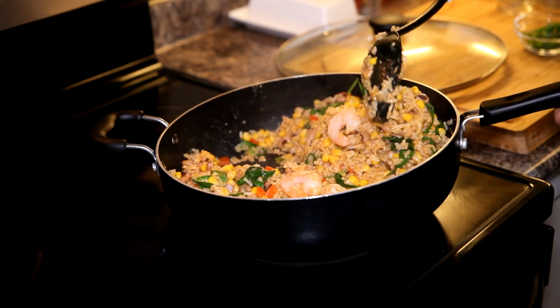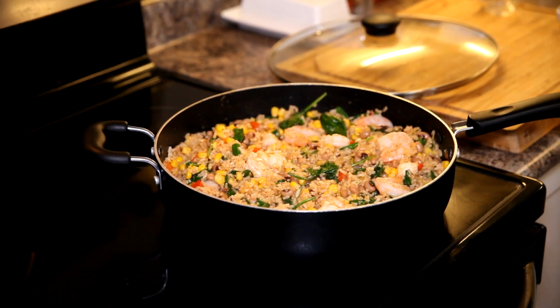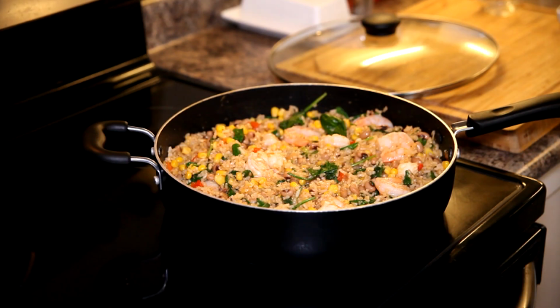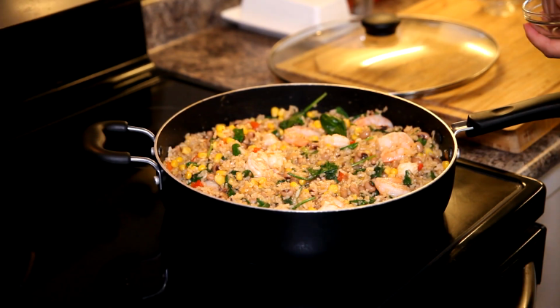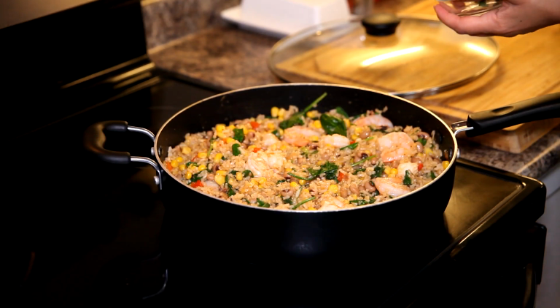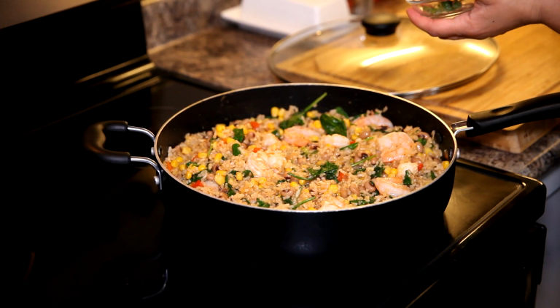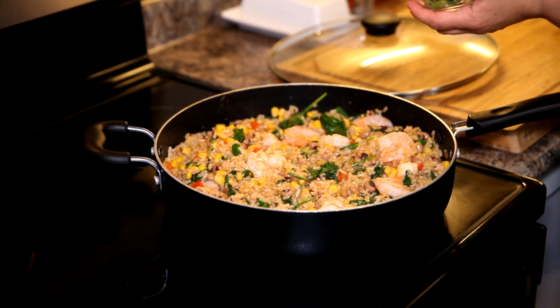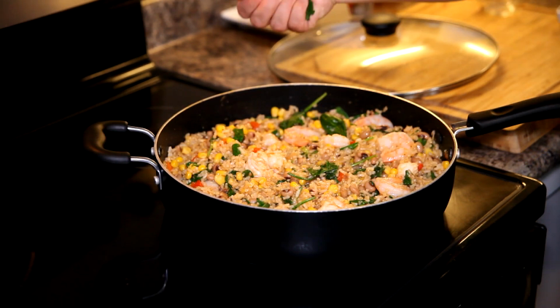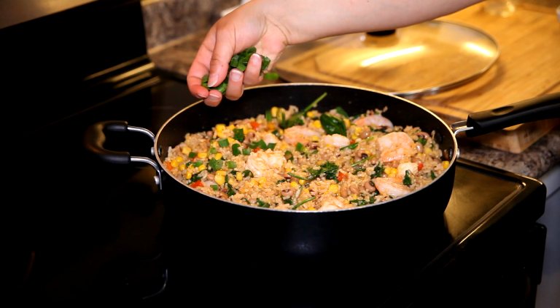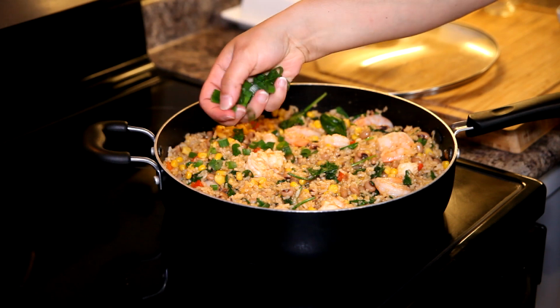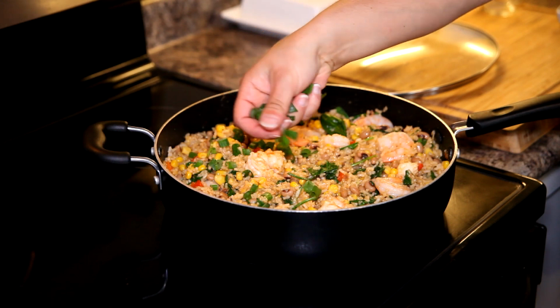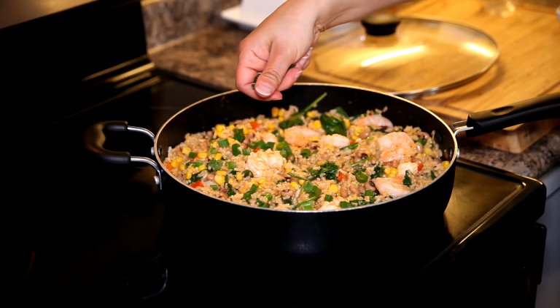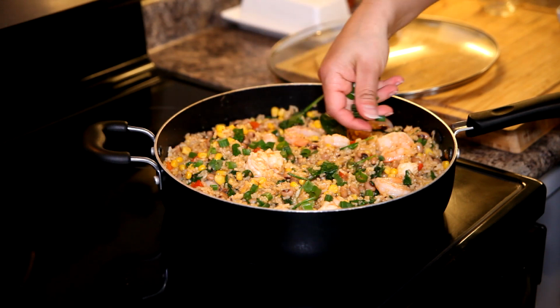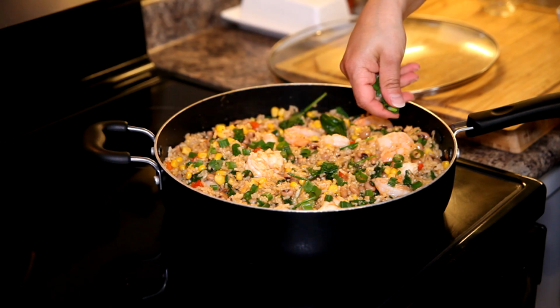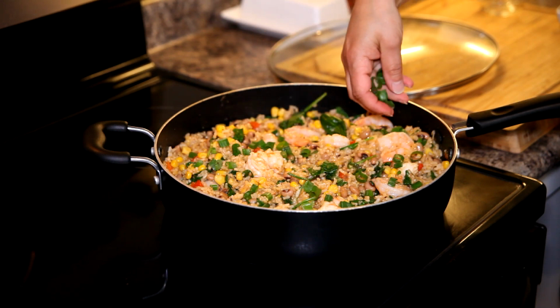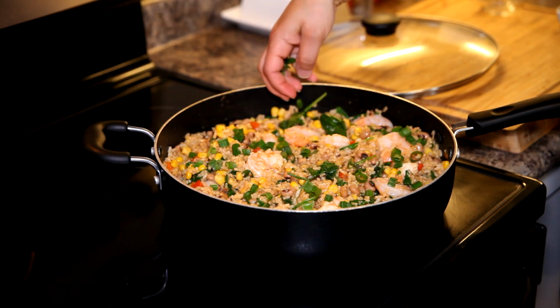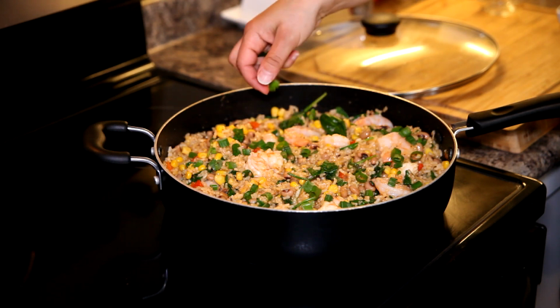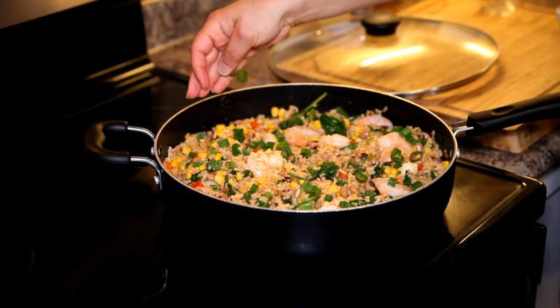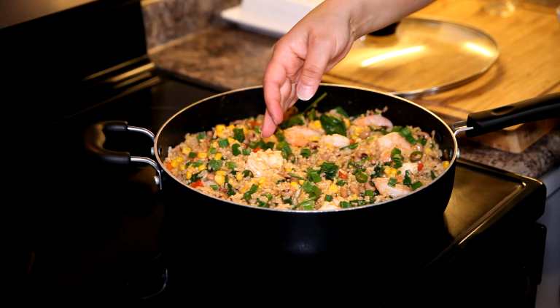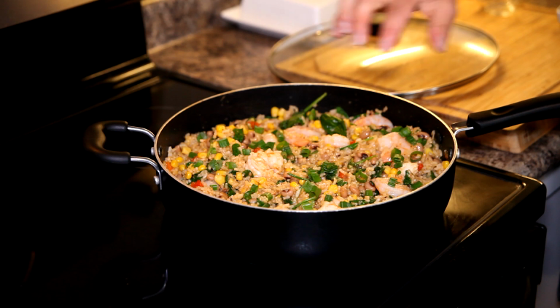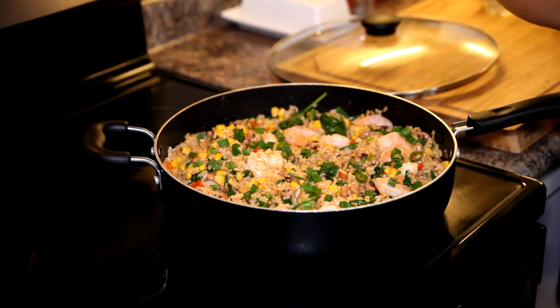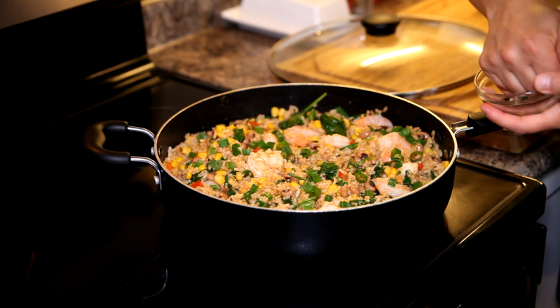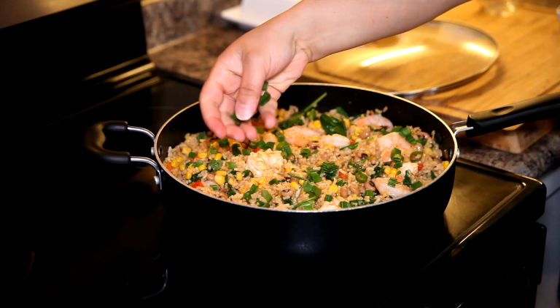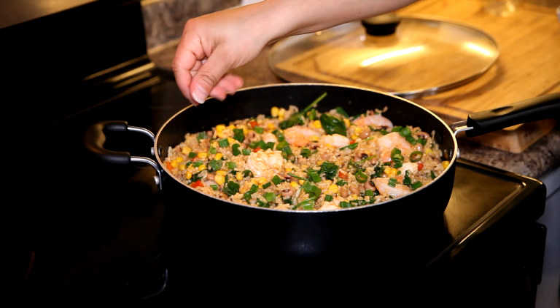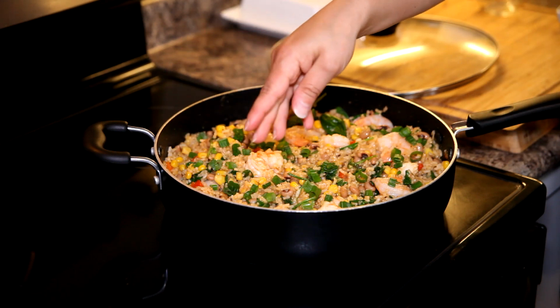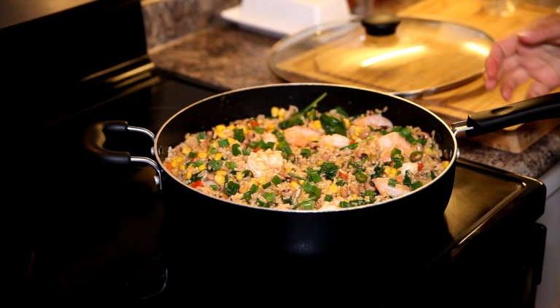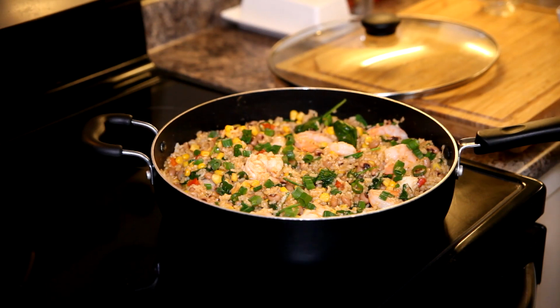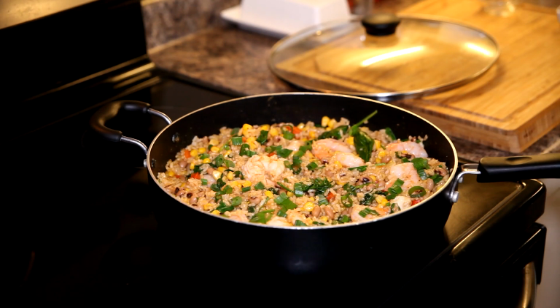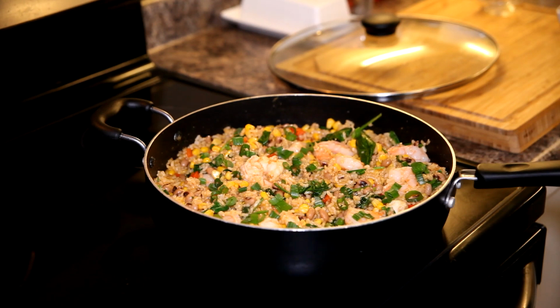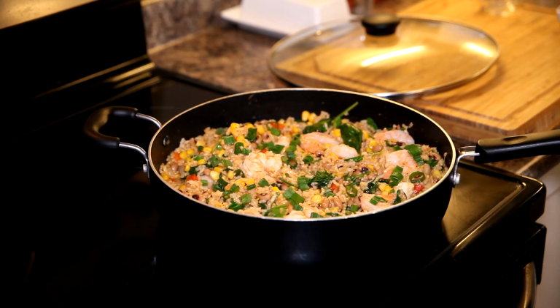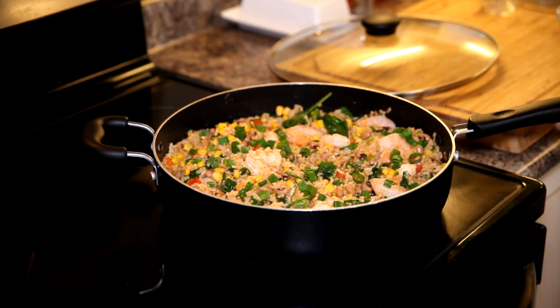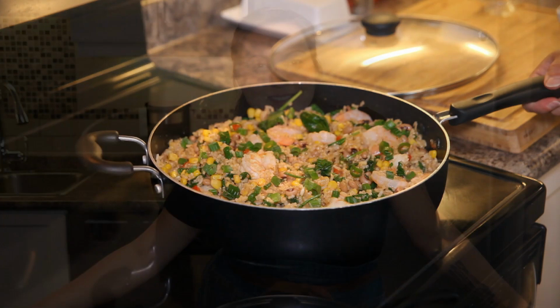Remember how I said keep the tops of the onions to garnish and finish this off? Just a little bit of green onions on top and your Piri Piri shrimp and rice dish is ready to eat.